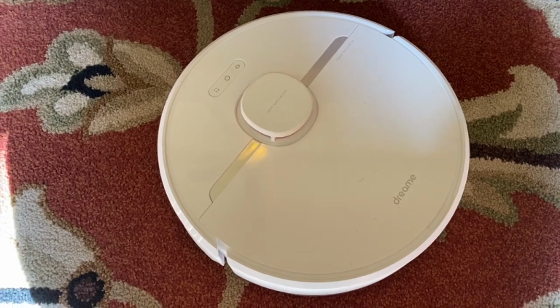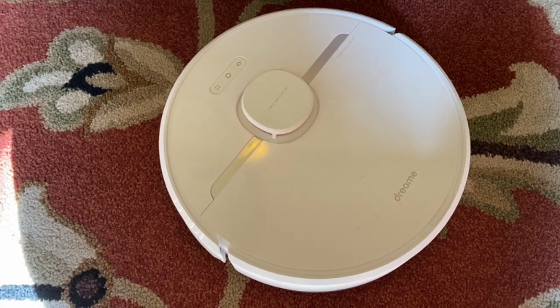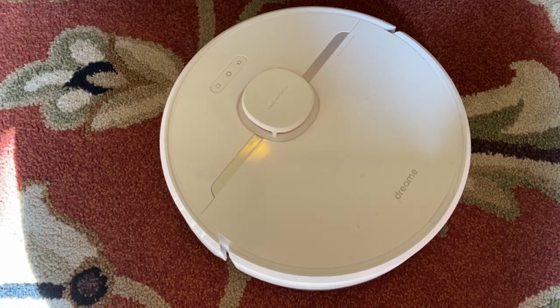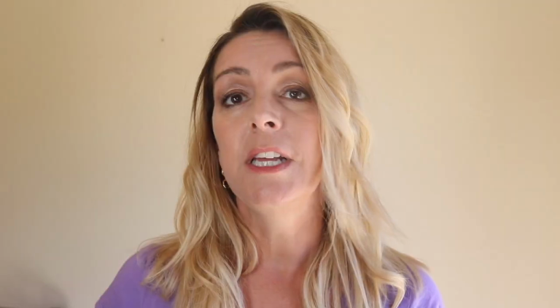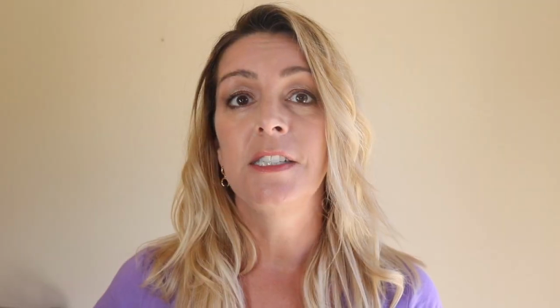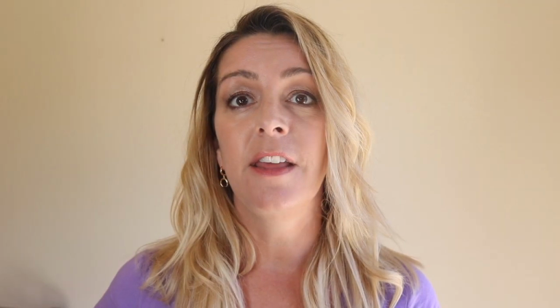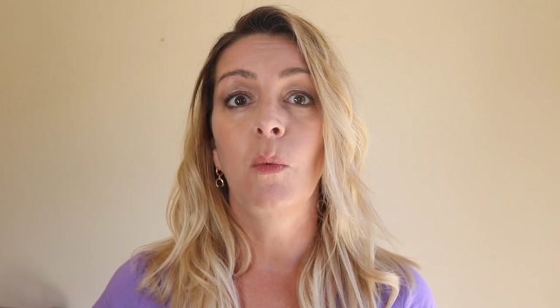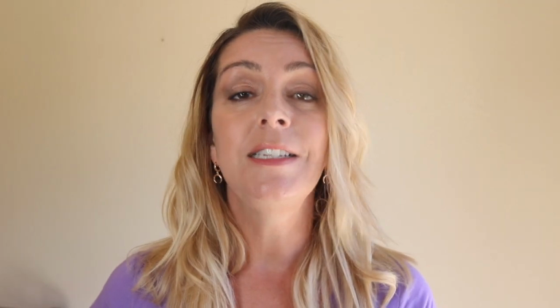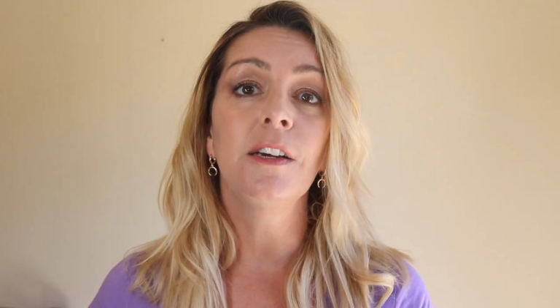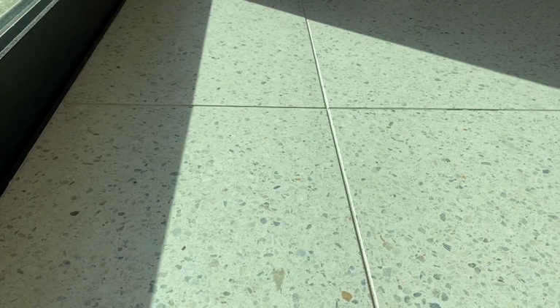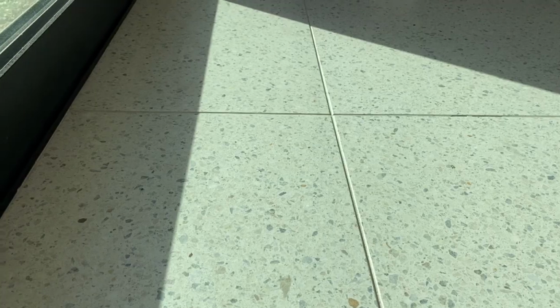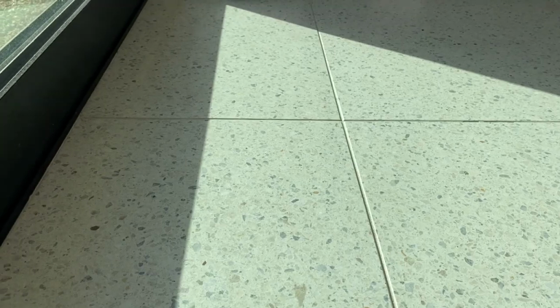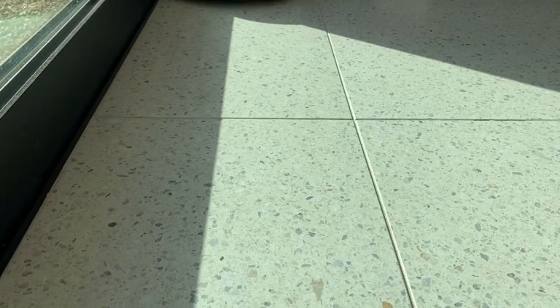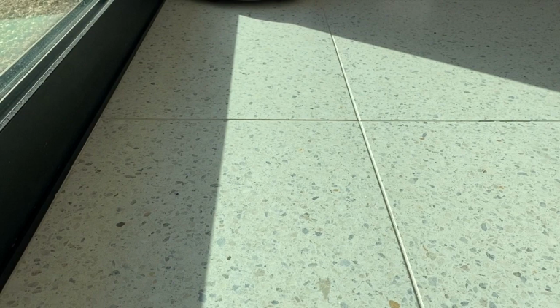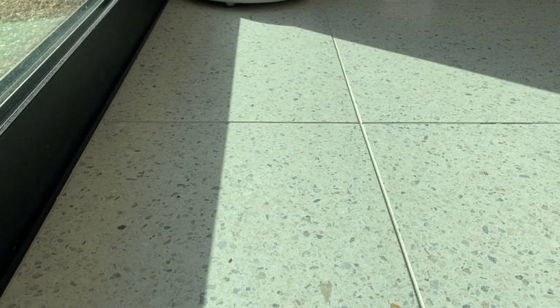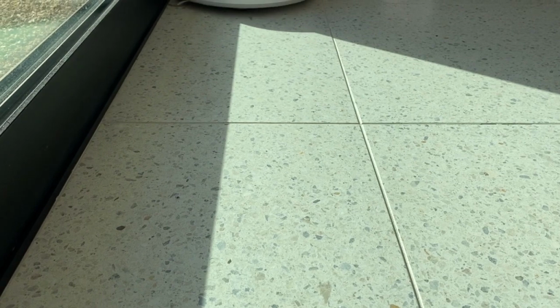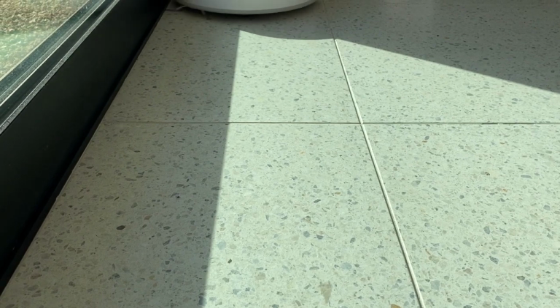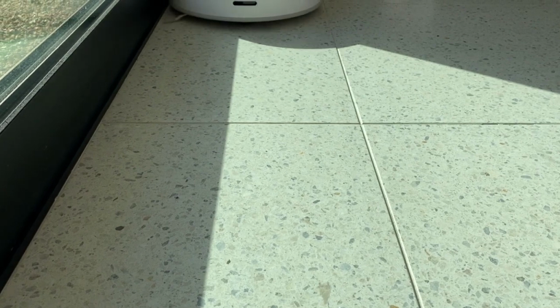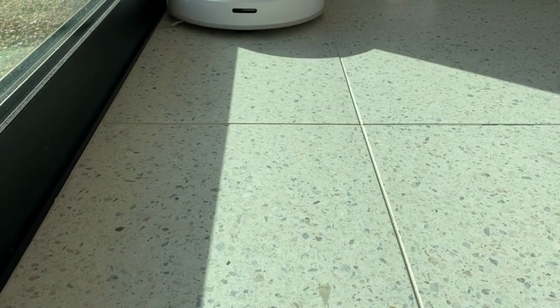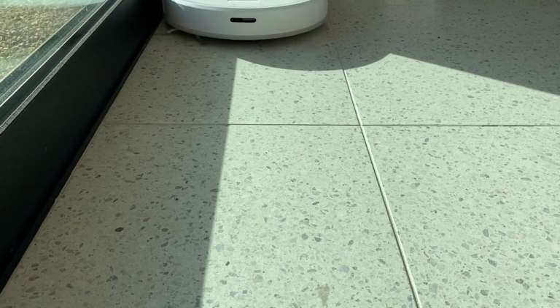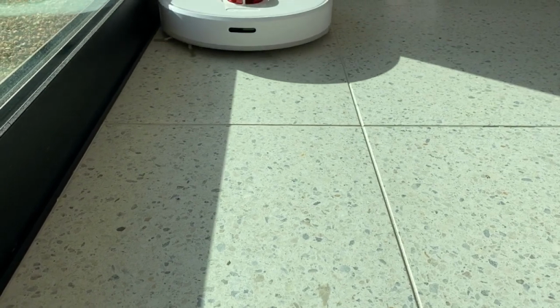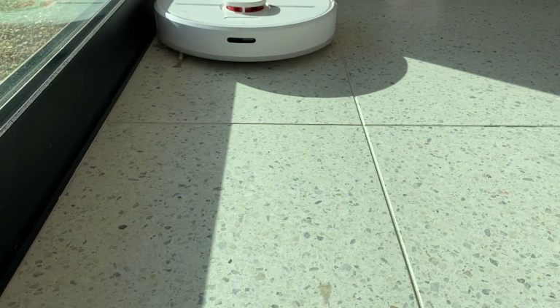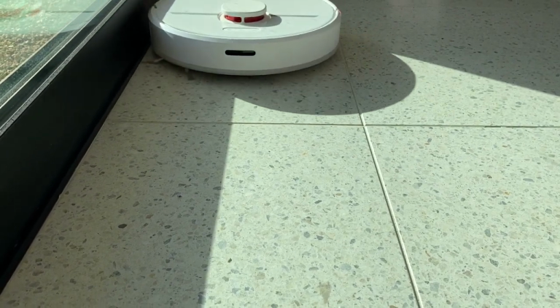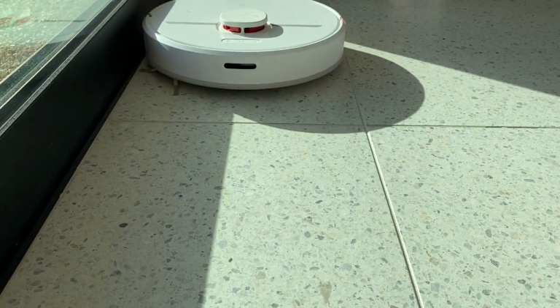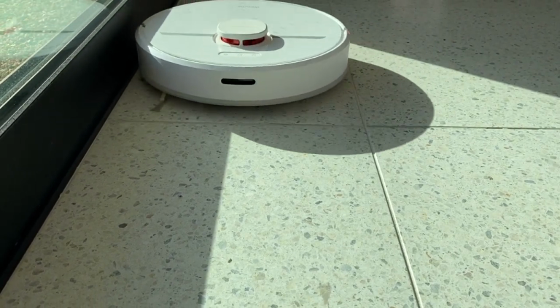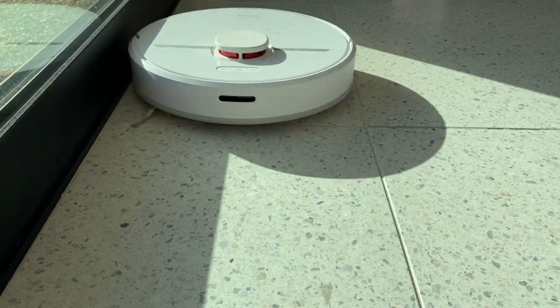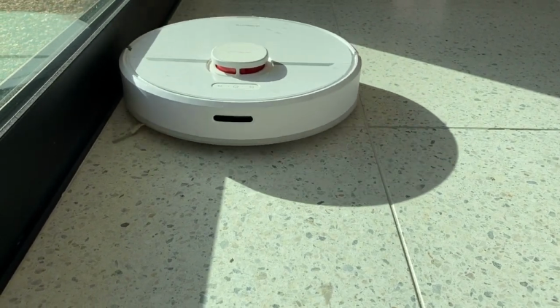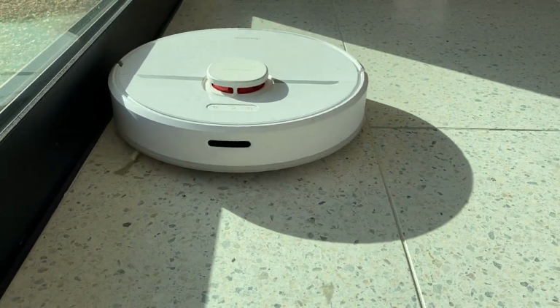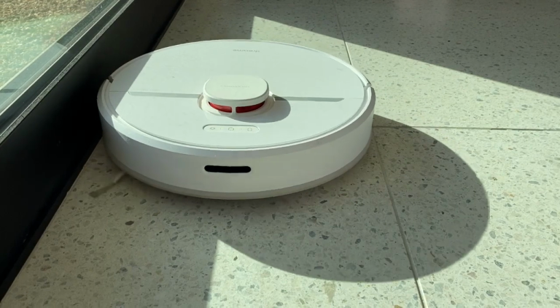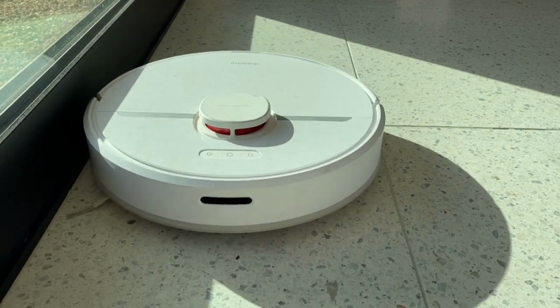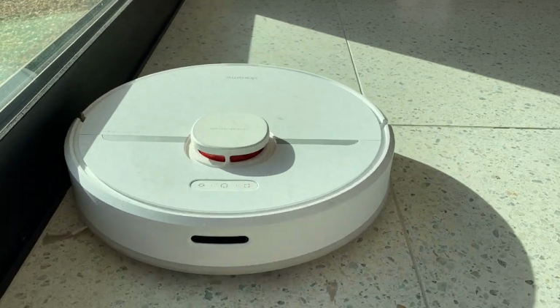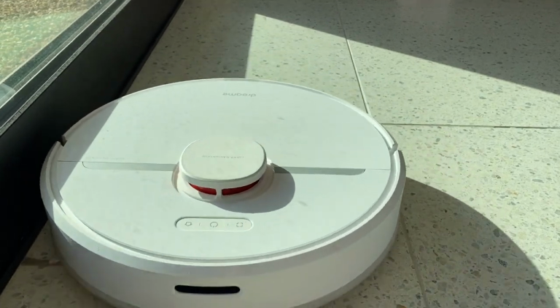At the new house, I'm really glad to say there was a detailed map of the space created after just a couple of outings, and I was then able to label it, create rooms, and then launch room-specific cleaning.